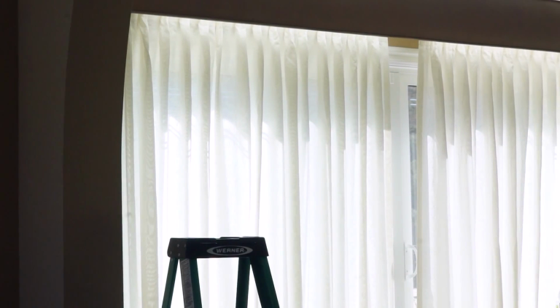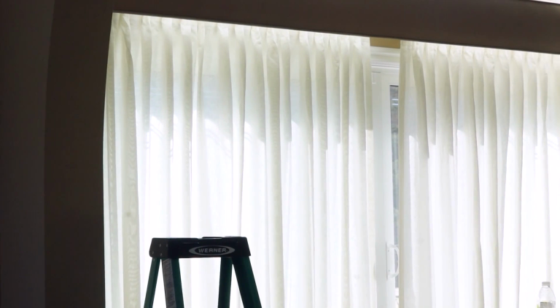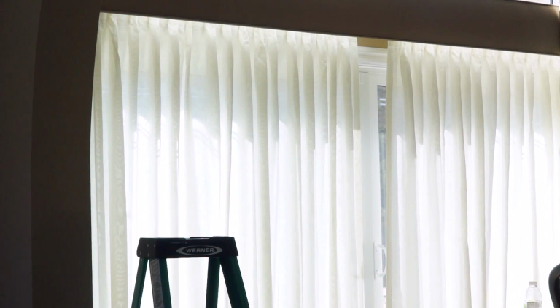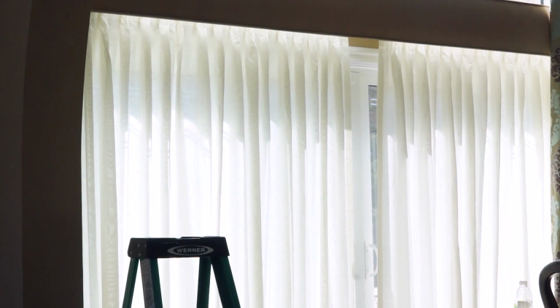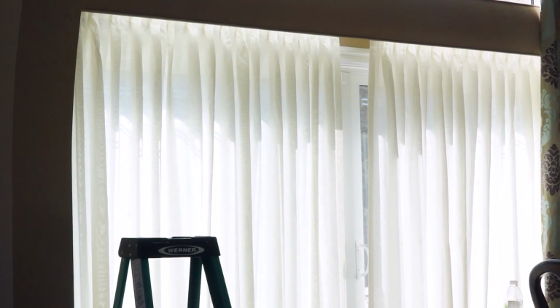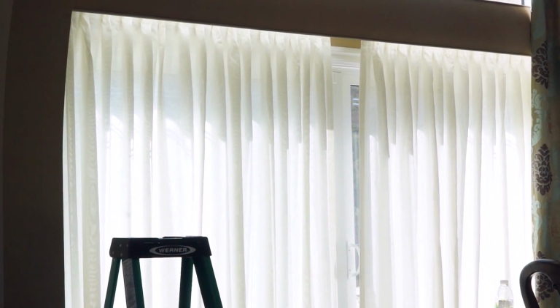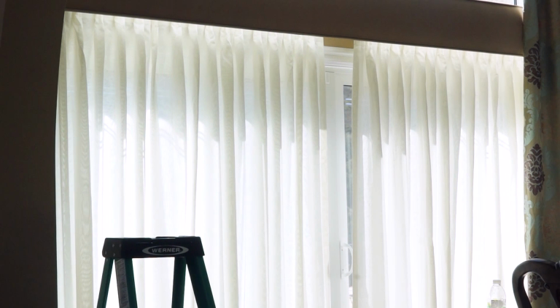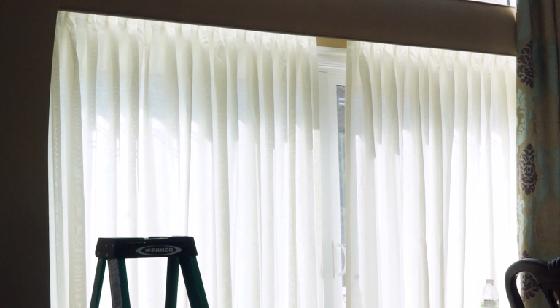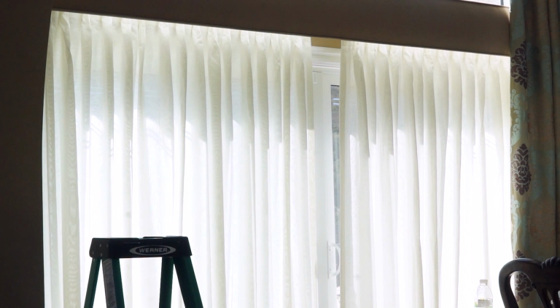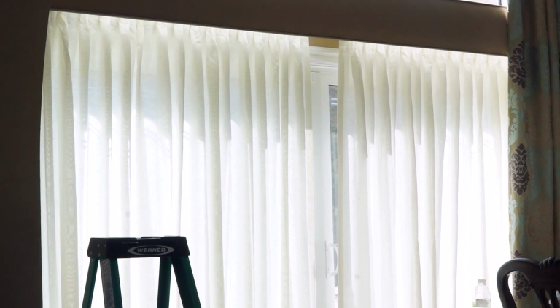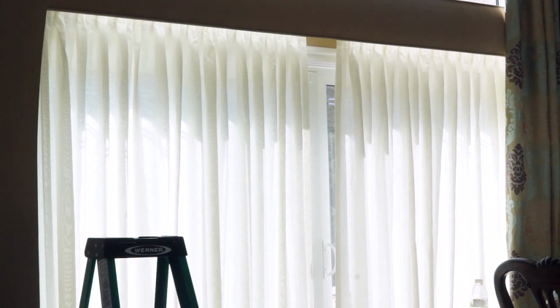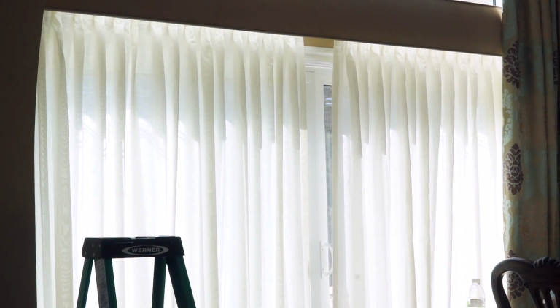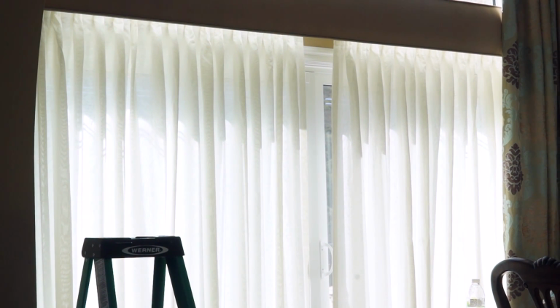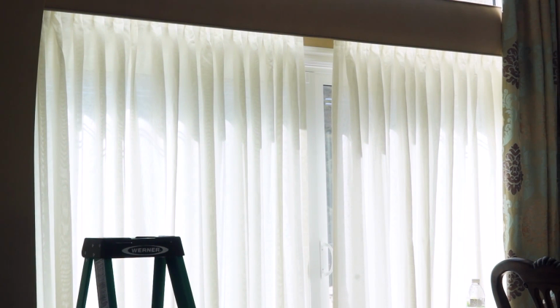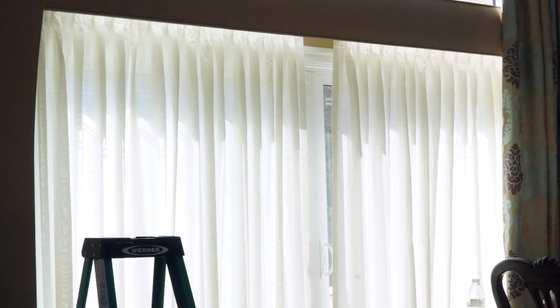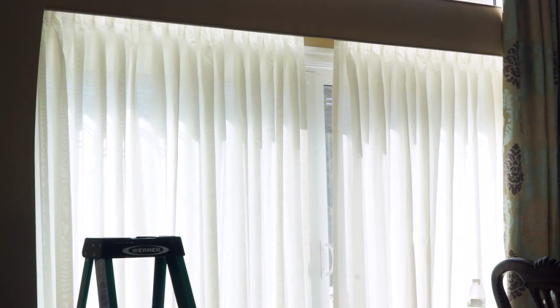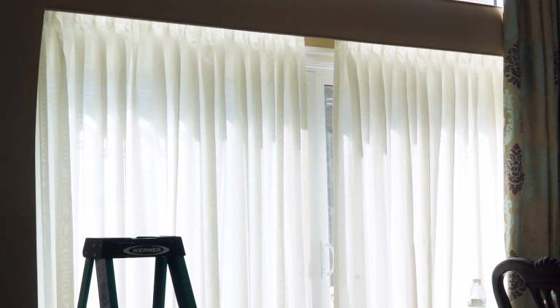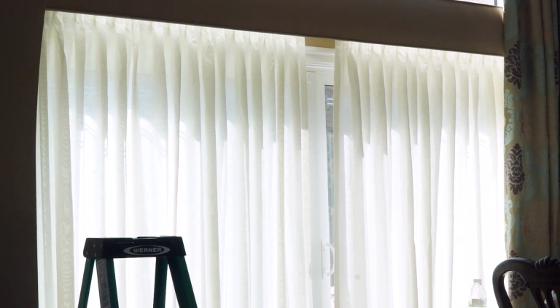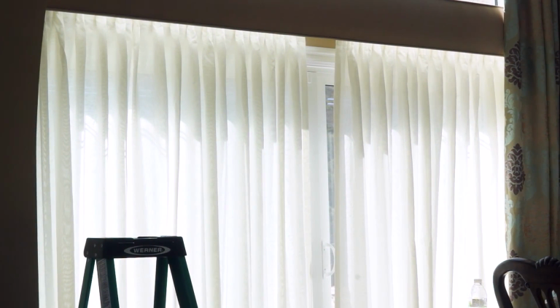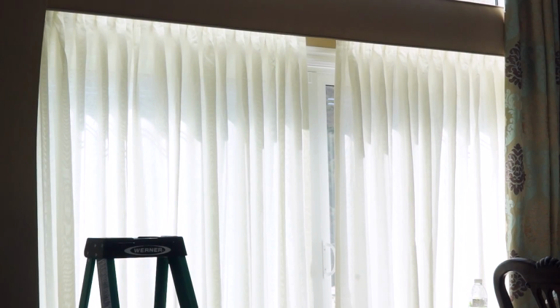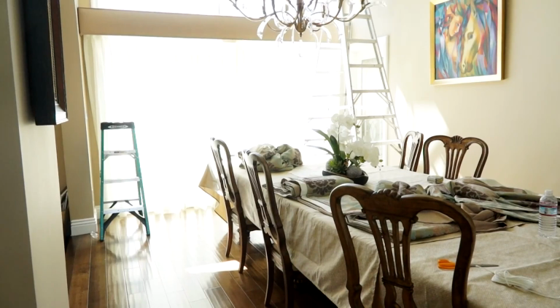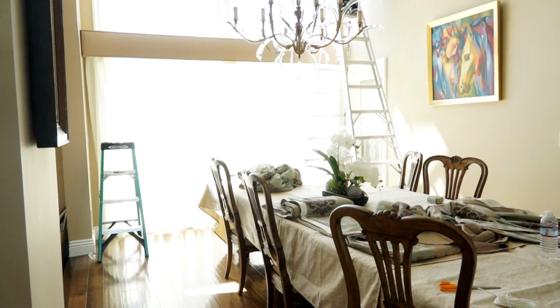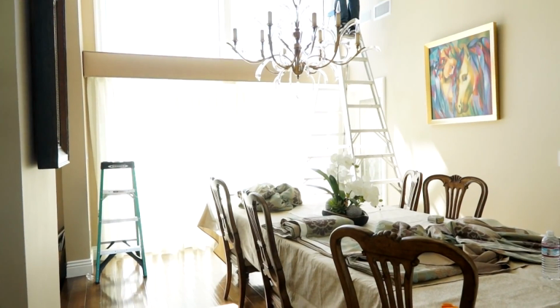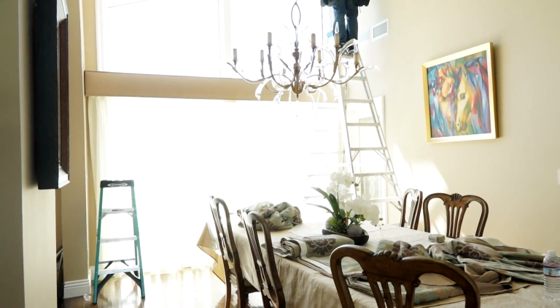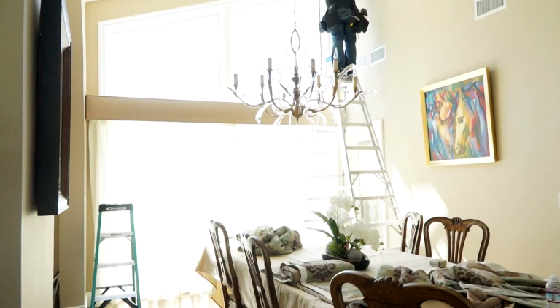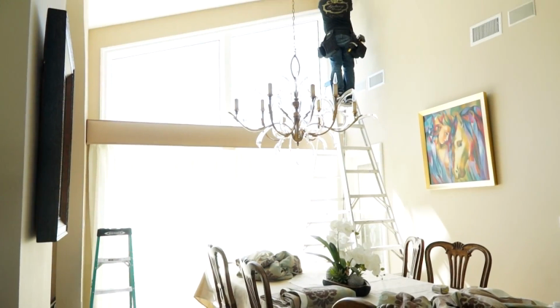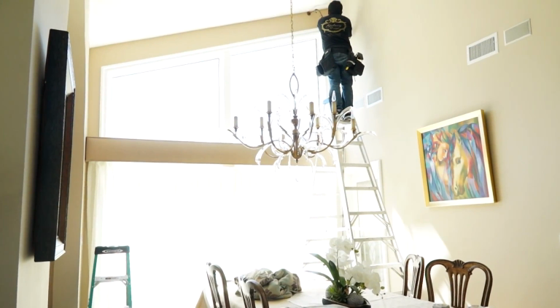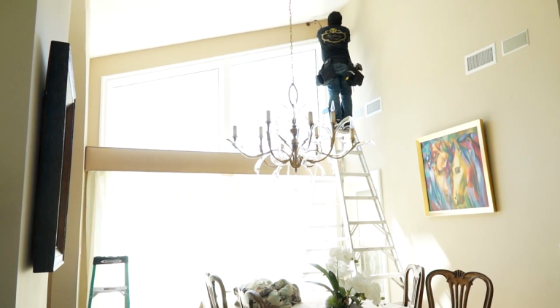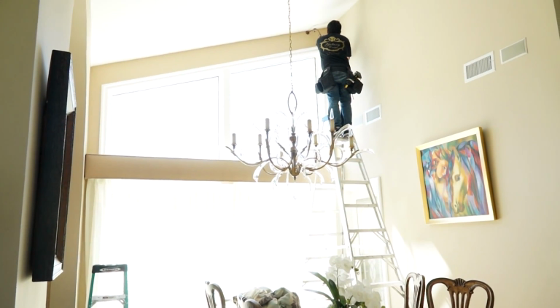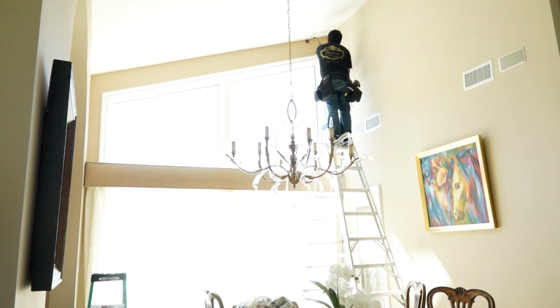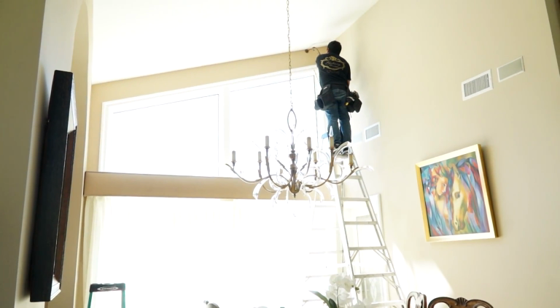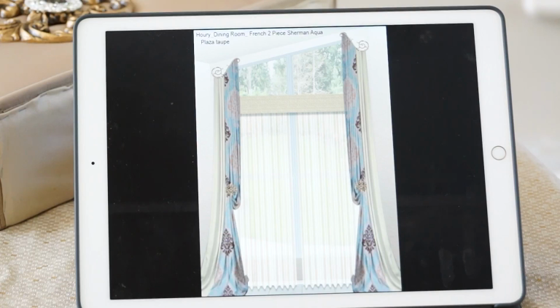To accommodate that look, we provided a beautiful cornice box, which also covered the shear rod underneath, and we provided our client with two beautiful, elegant panels on either side of the window.